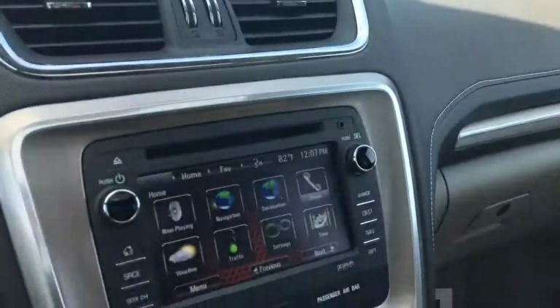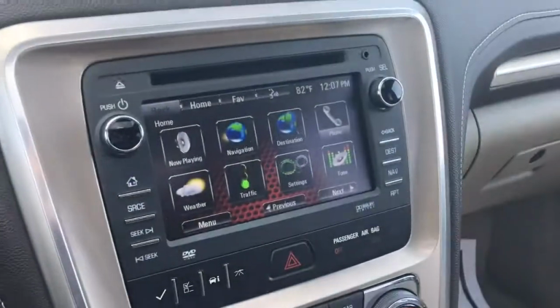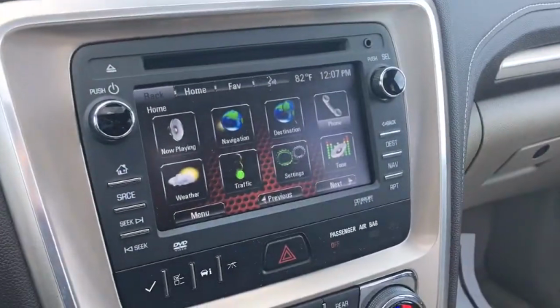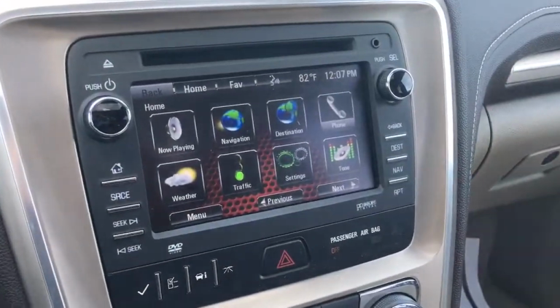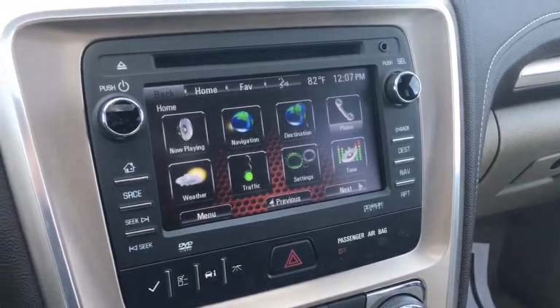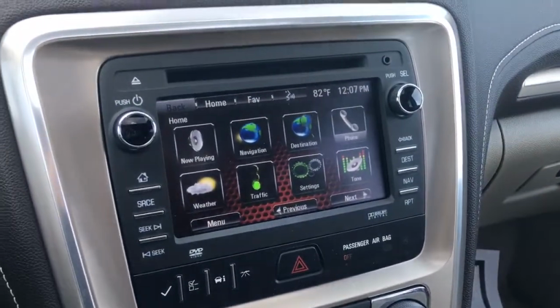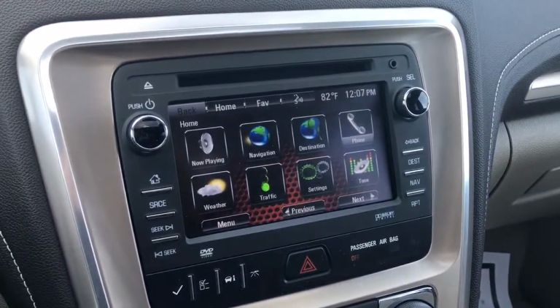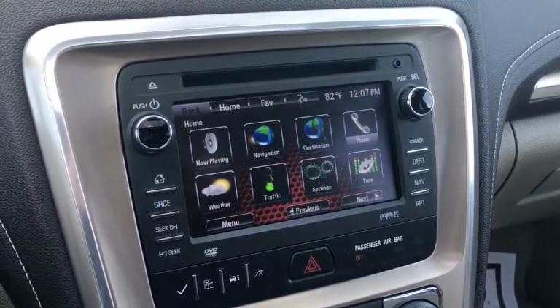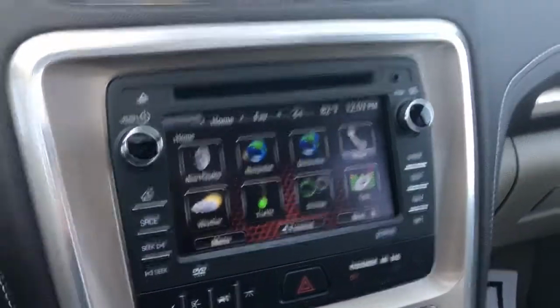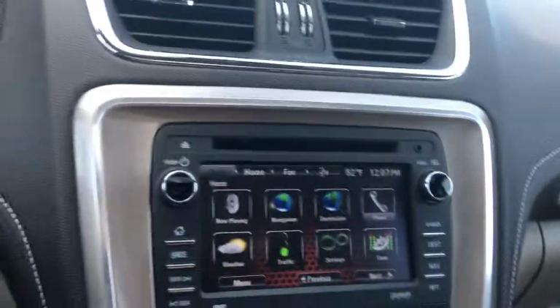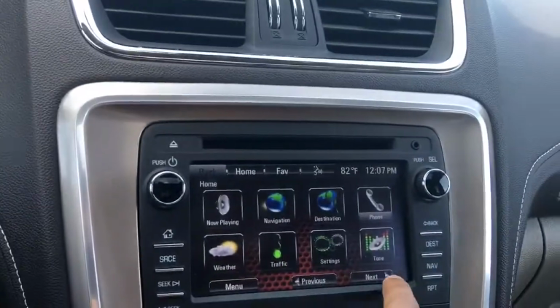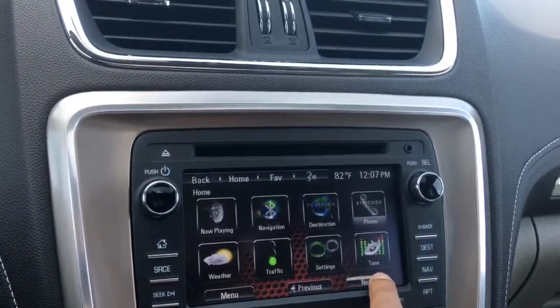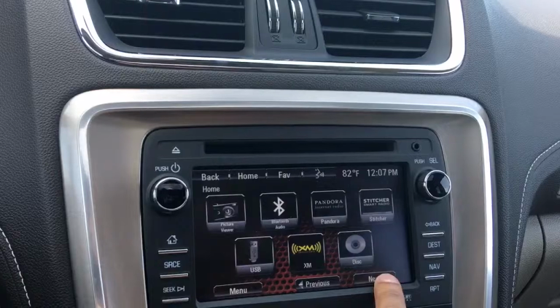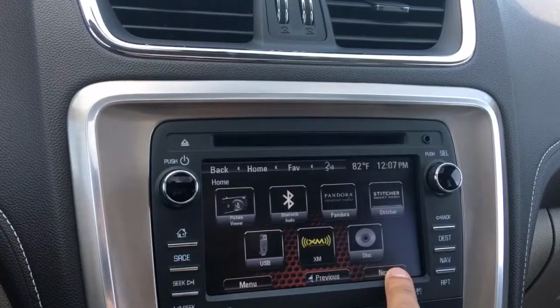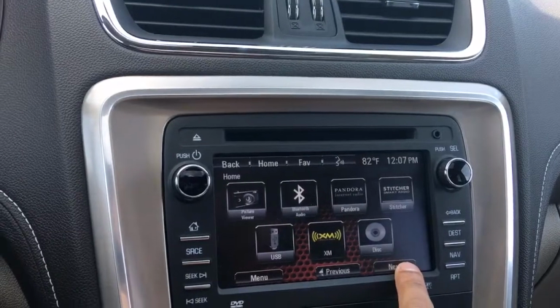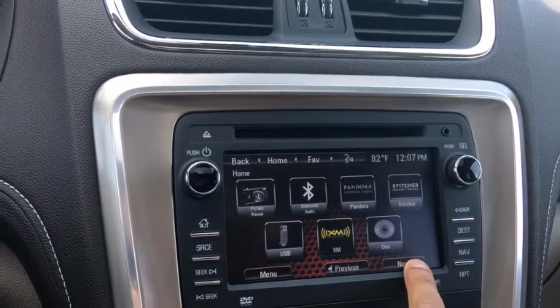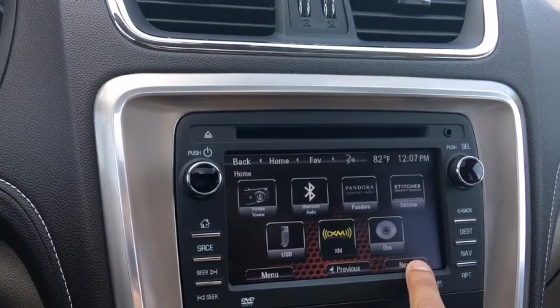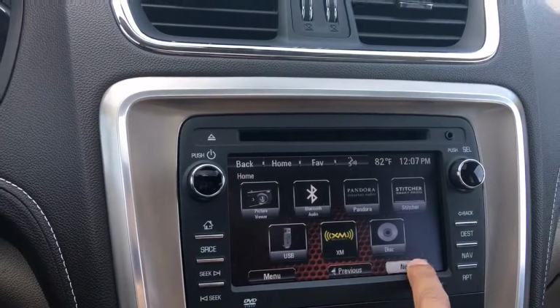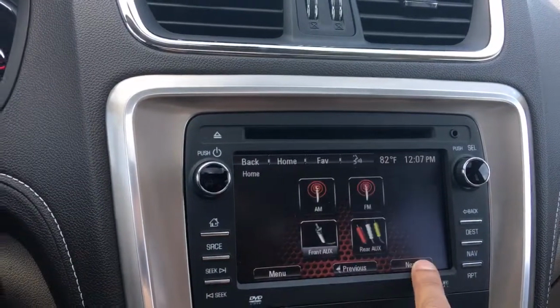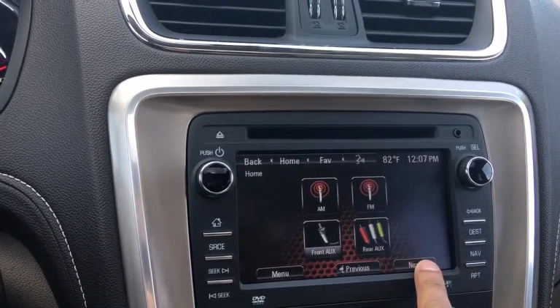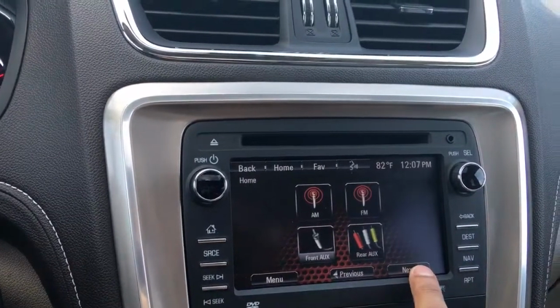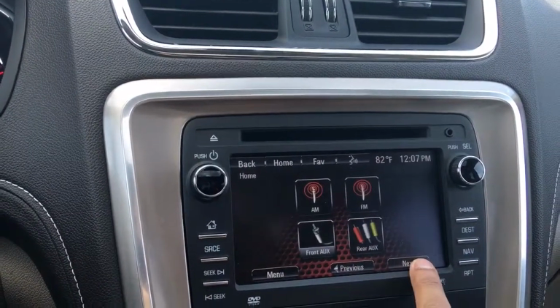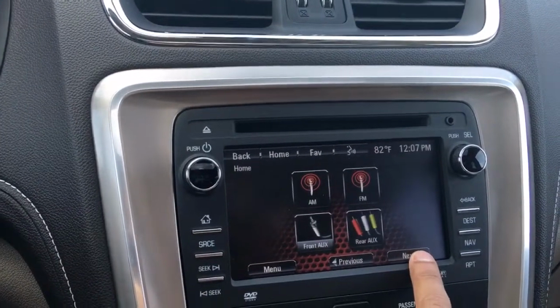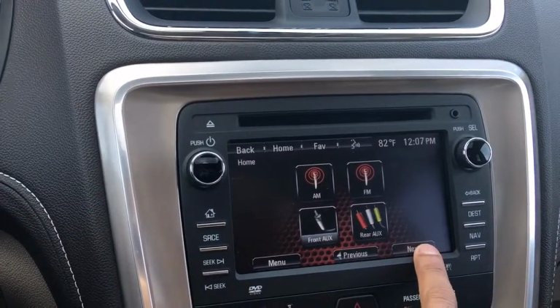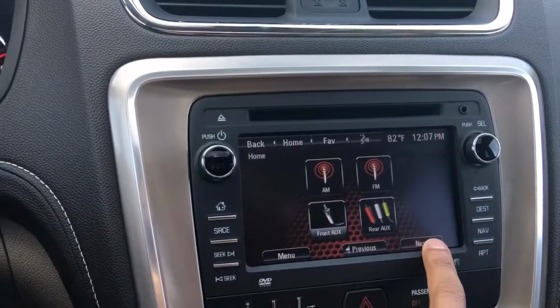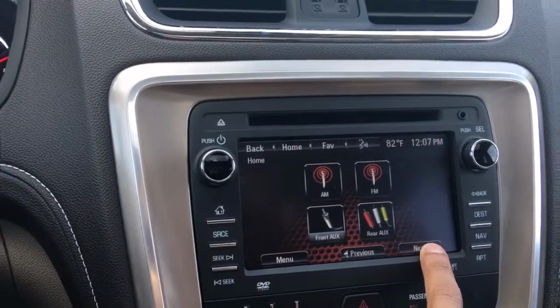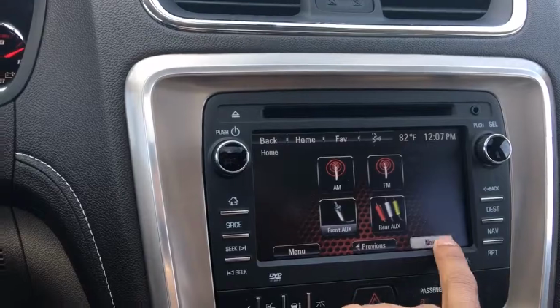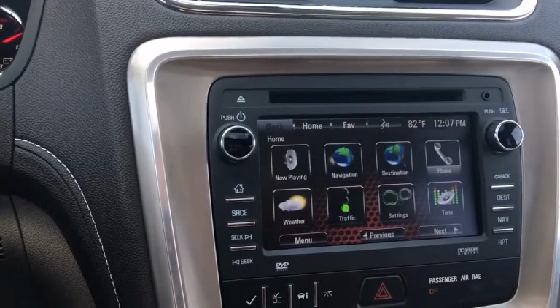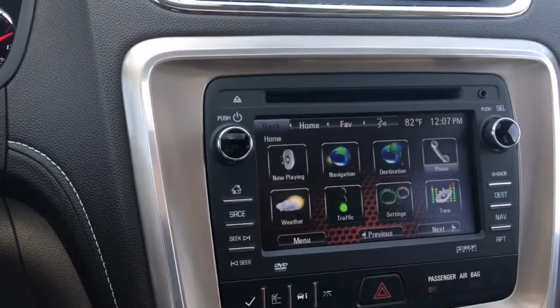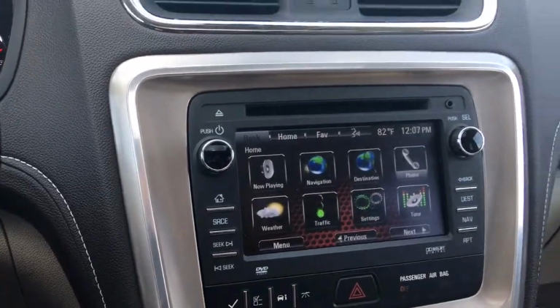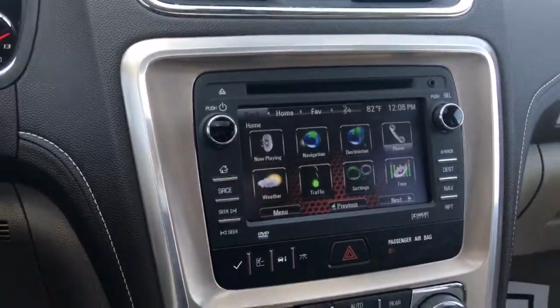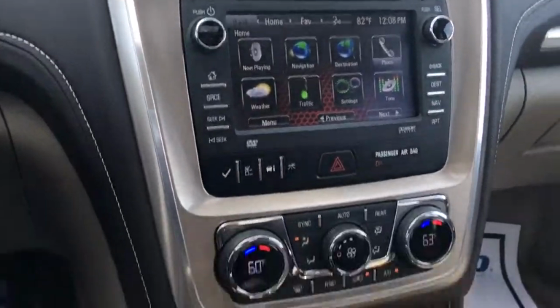Your infotainment system comes with navigation, destination, weather, traffic — lots of neat things. Phone connectivity, Bluetooth, Pandora, USB, AM, FM, auxiliary. And the AV connections are on the back for your DVD player.